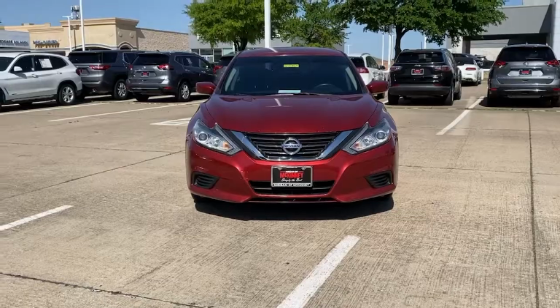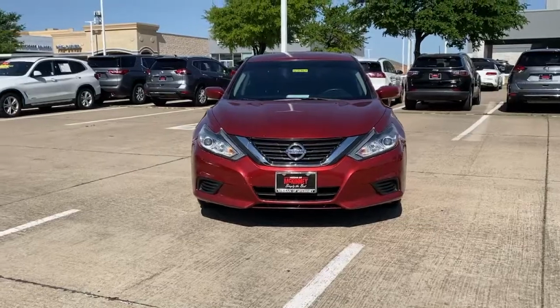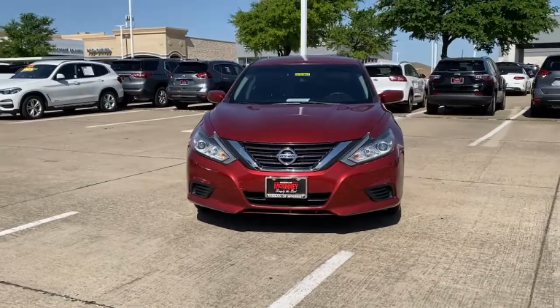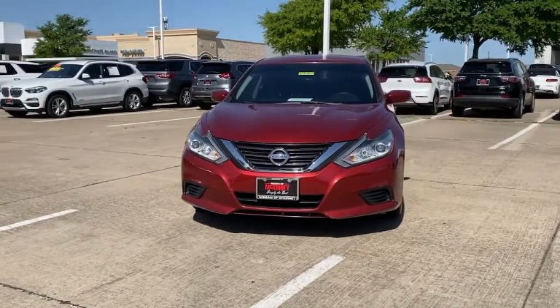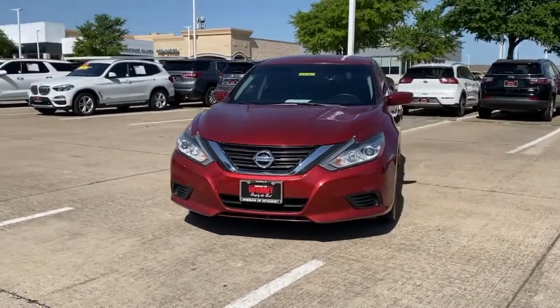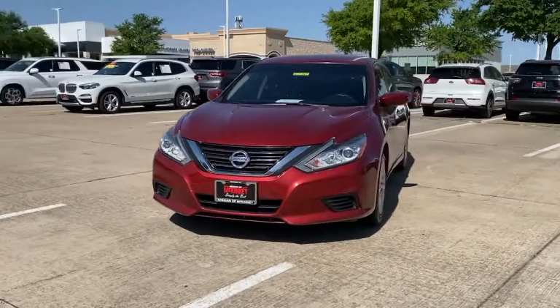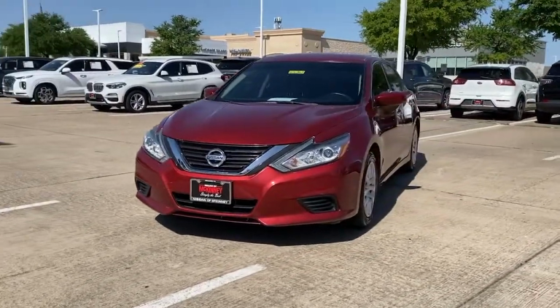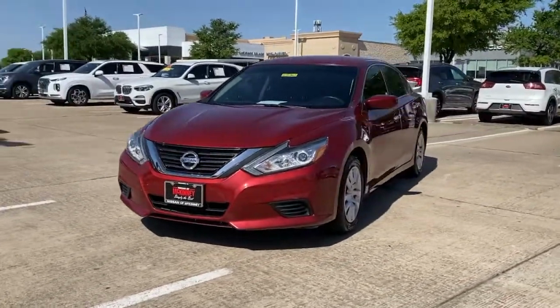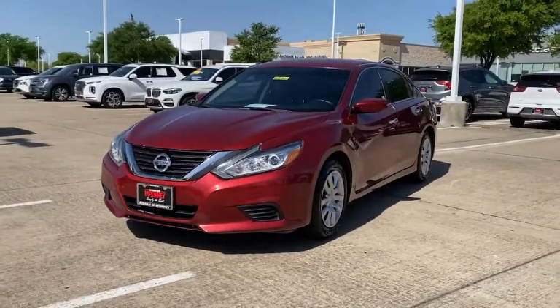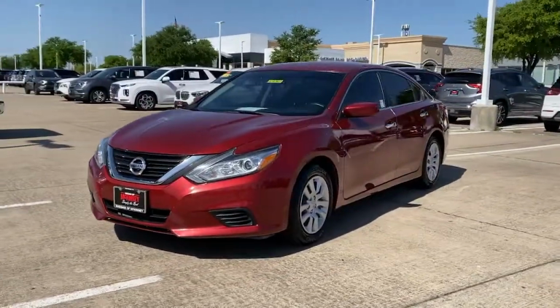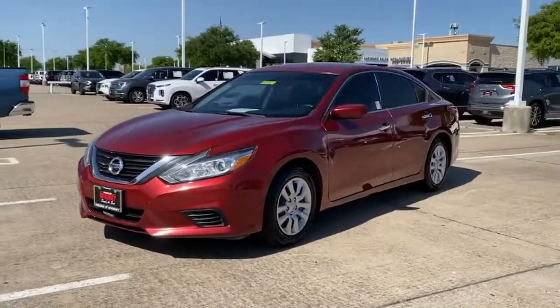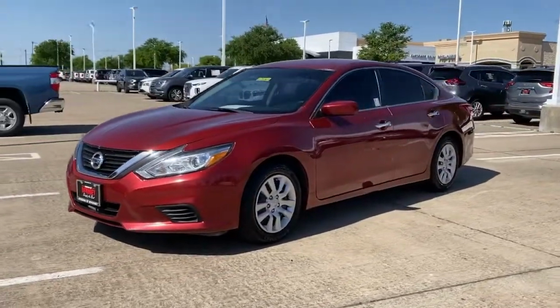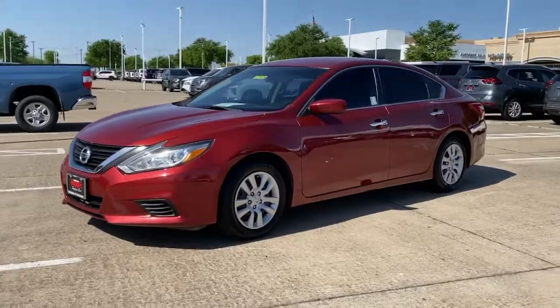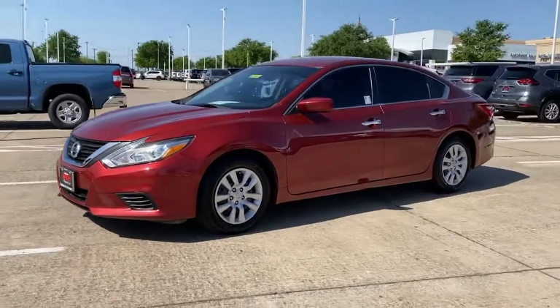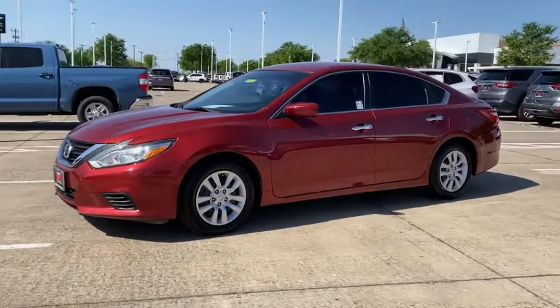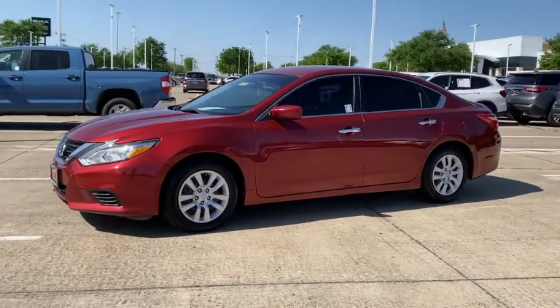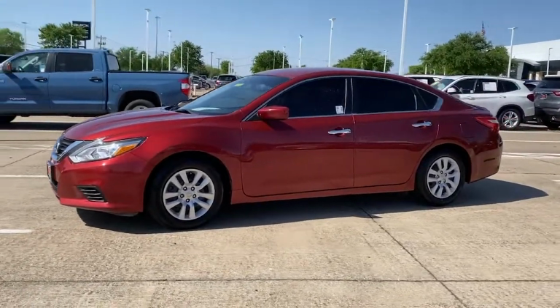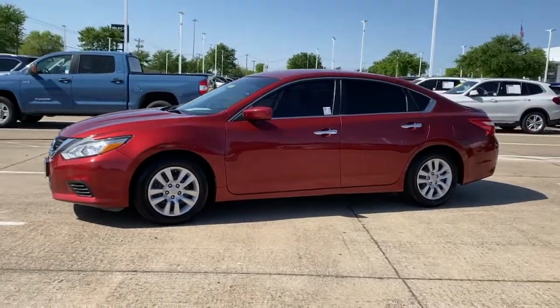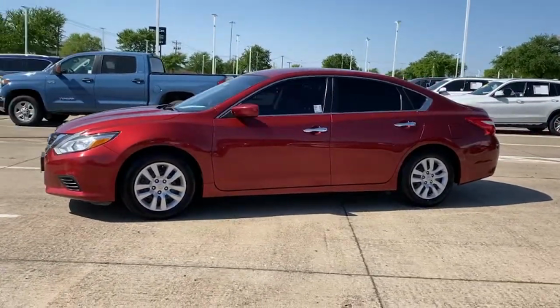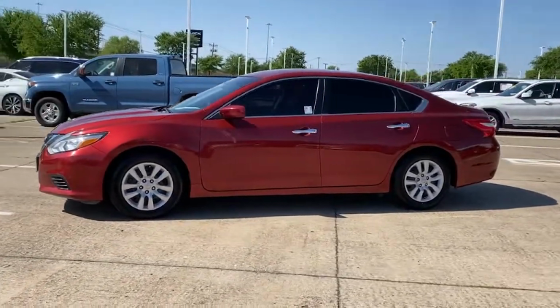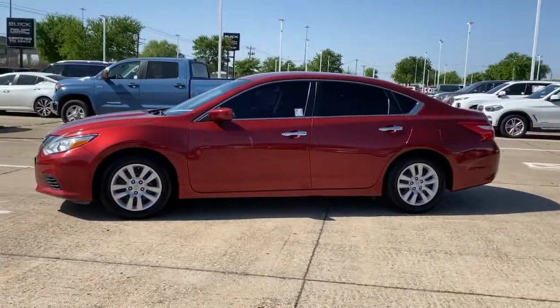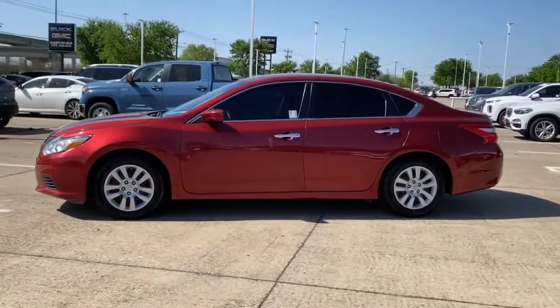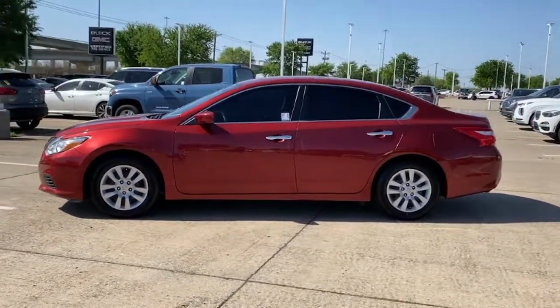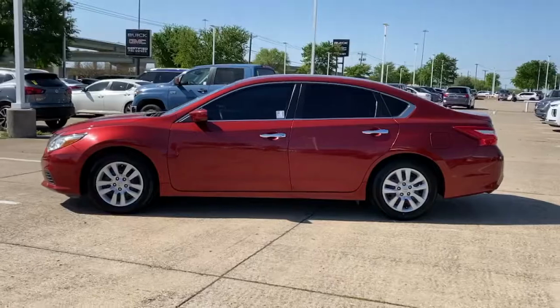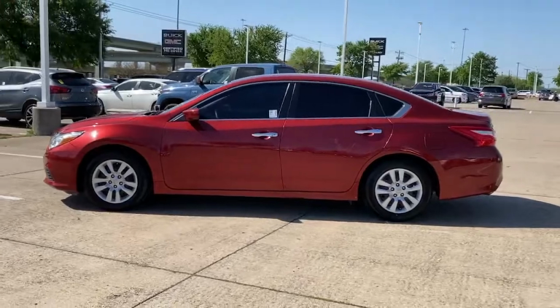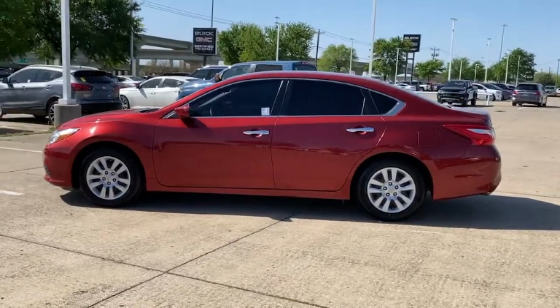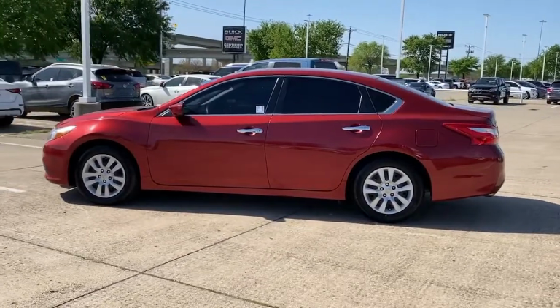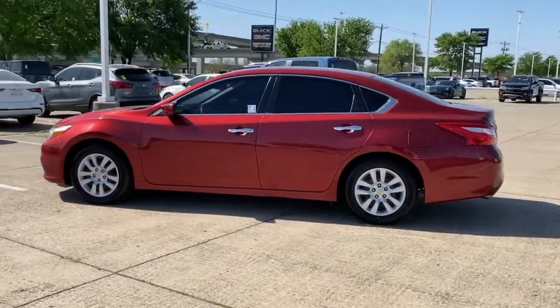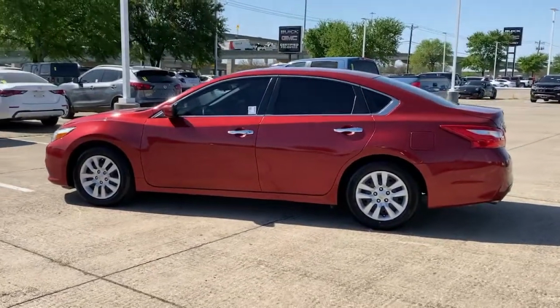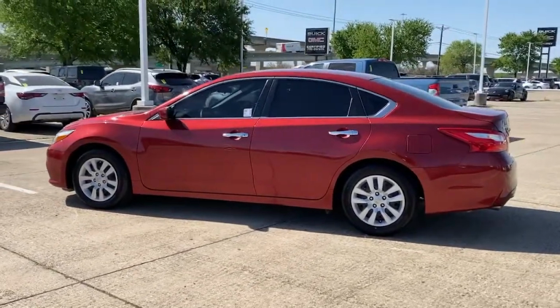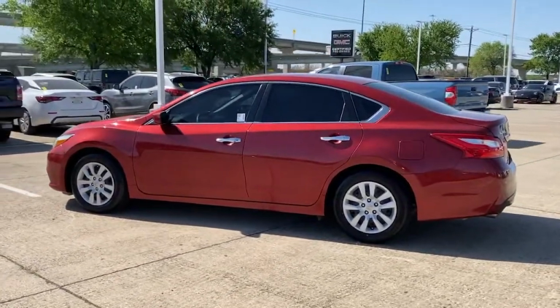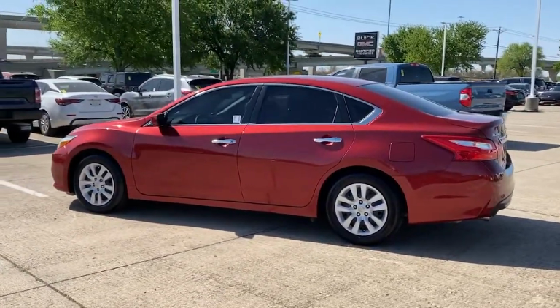Can you see yourself in the 2016 Nissan Altima? With less than 90,000 miles on the odometer, this vehicle provides excellent value. This well-equipped Altima delivers big on style and substance.